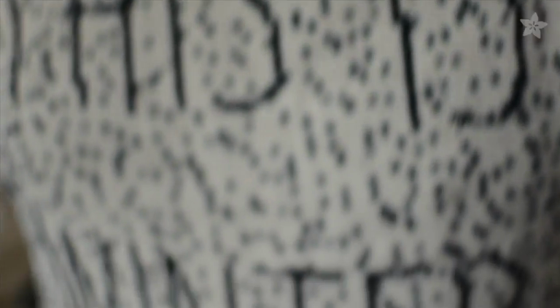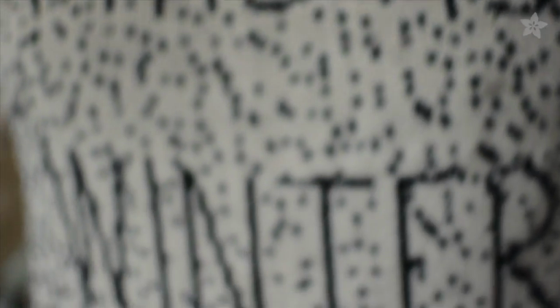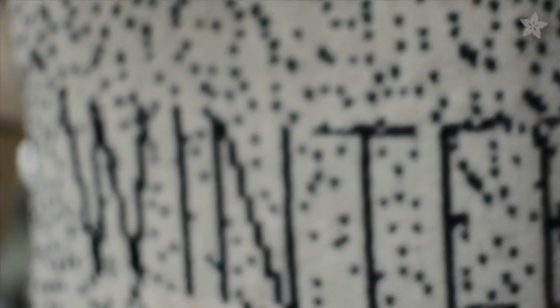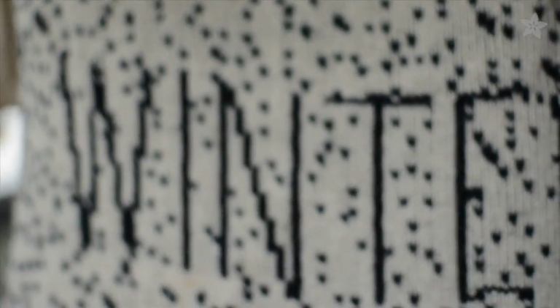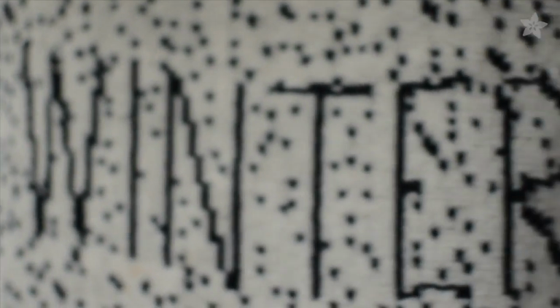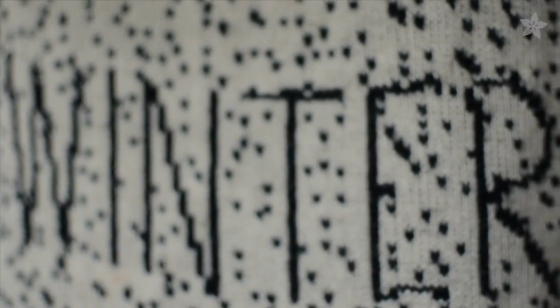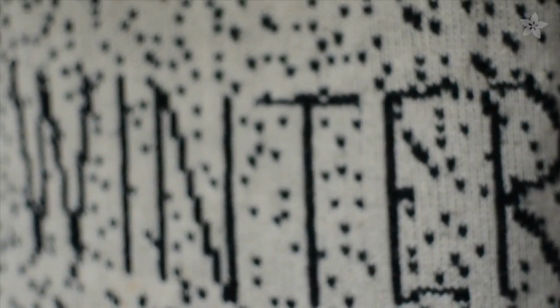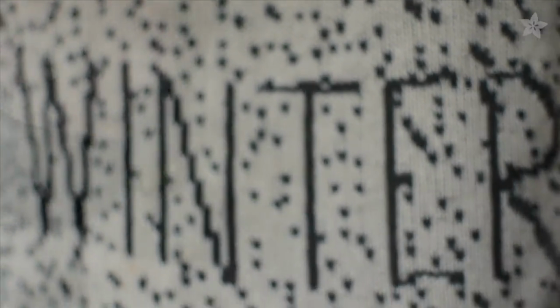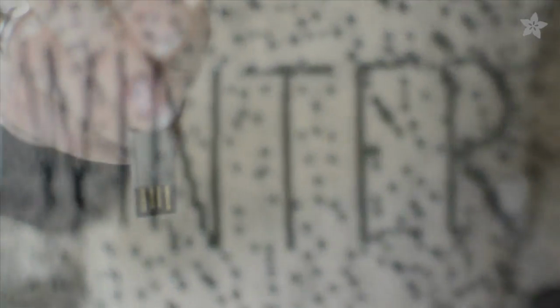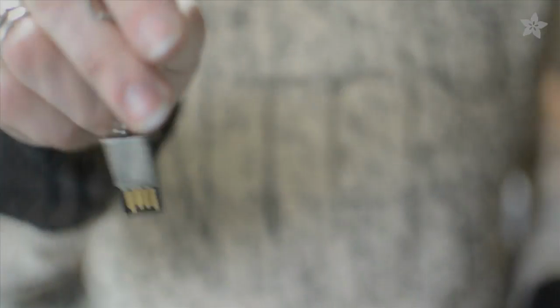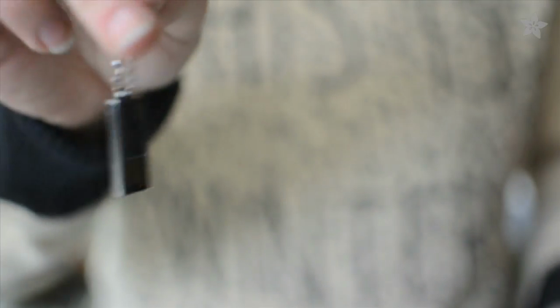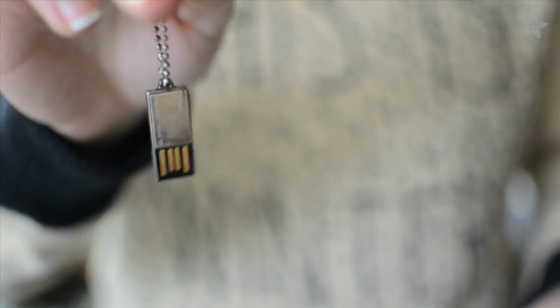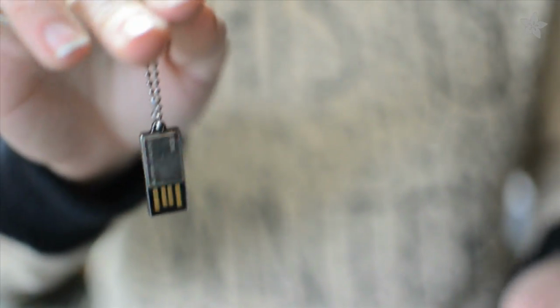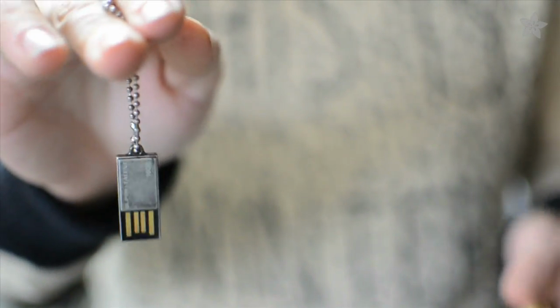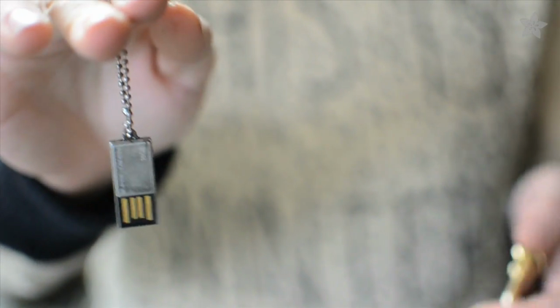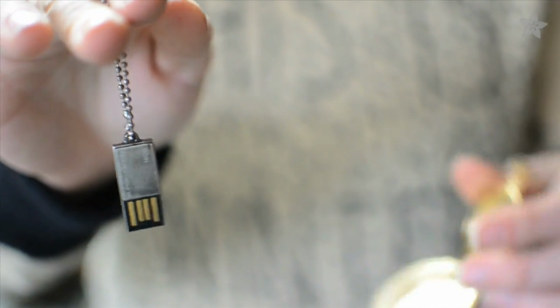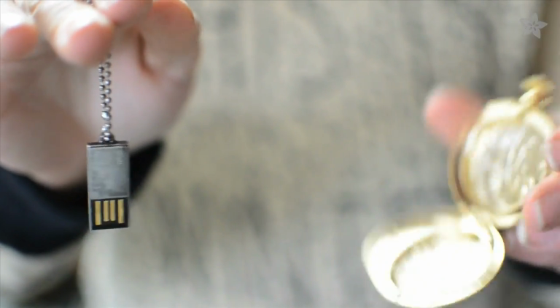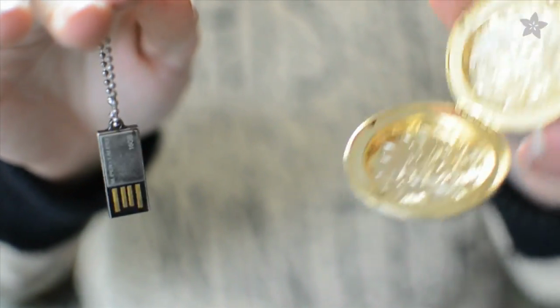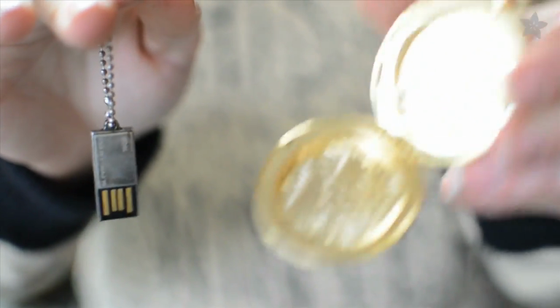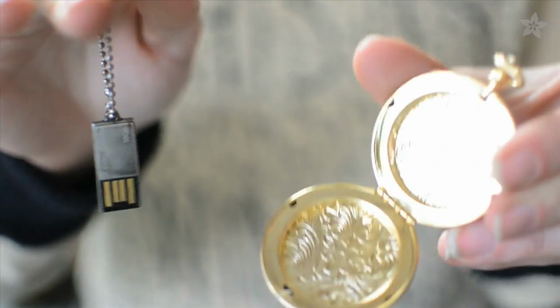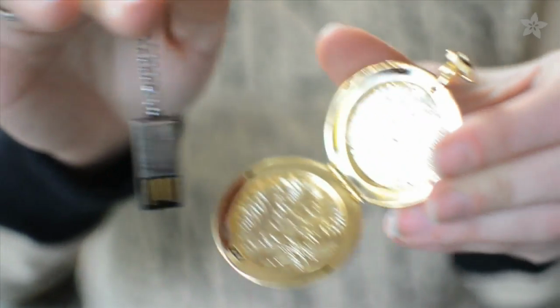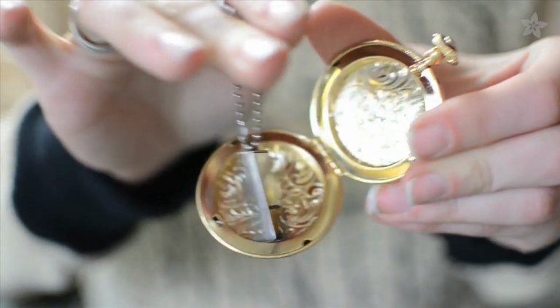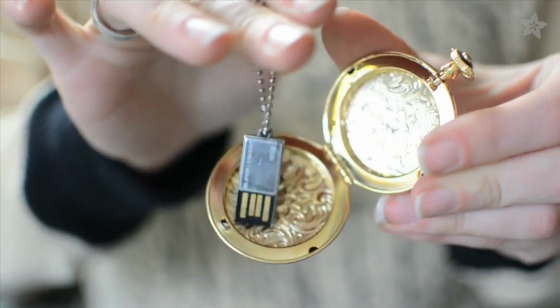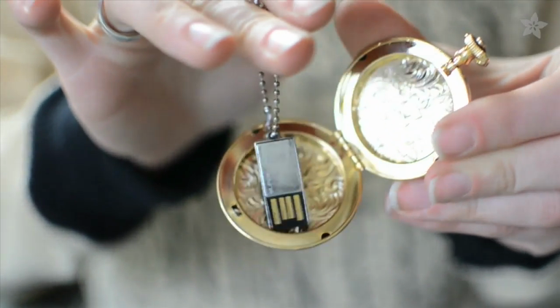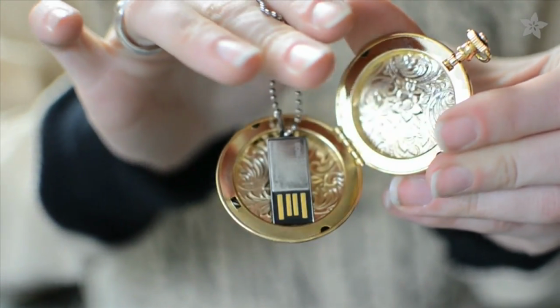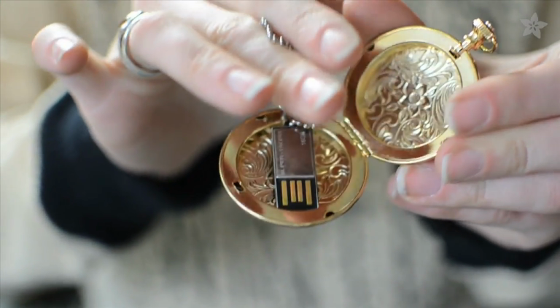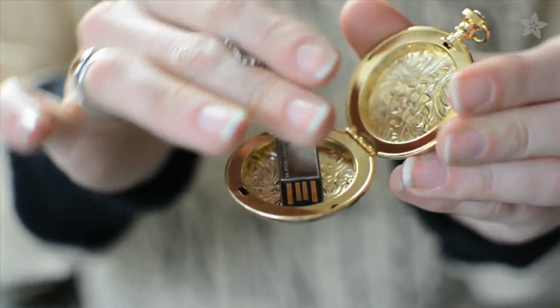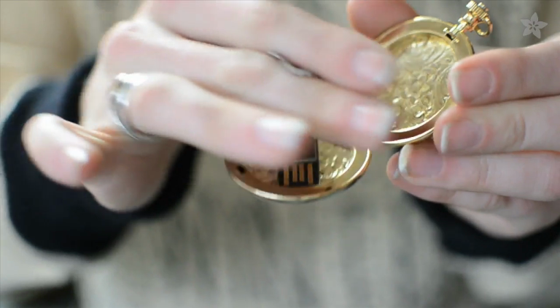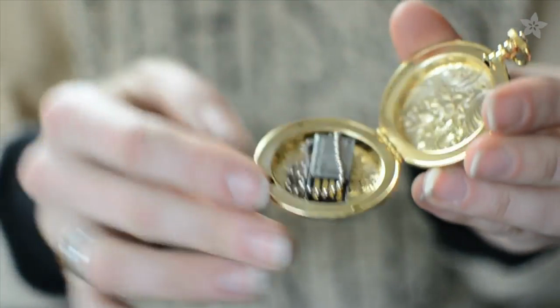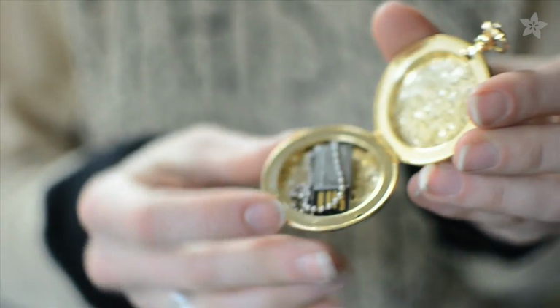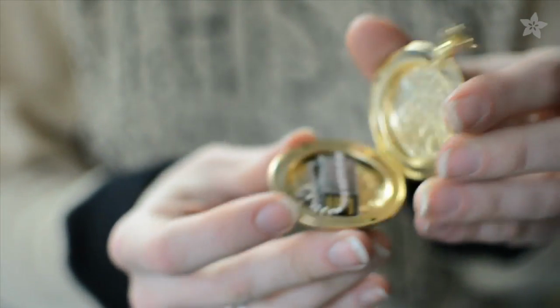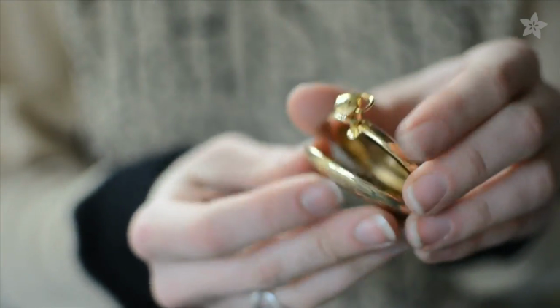Snowed in this year? For a more subtle wearable, put a USB drive in a locket loaded with treasured photos or all of Wikipedia.